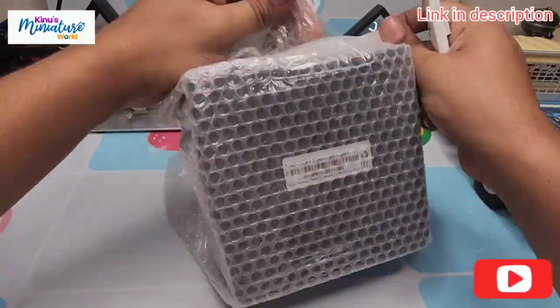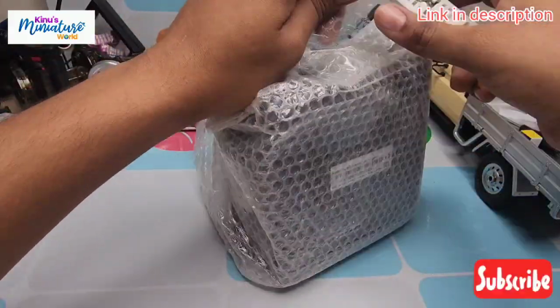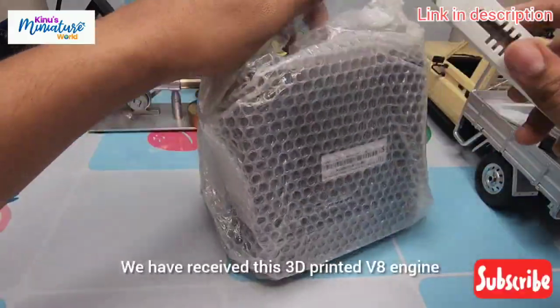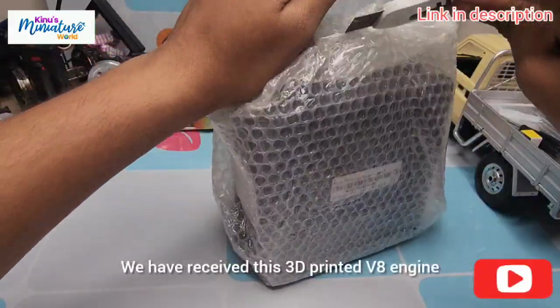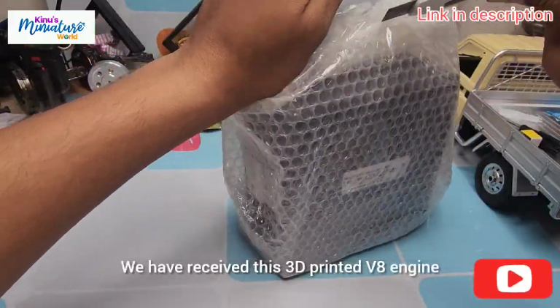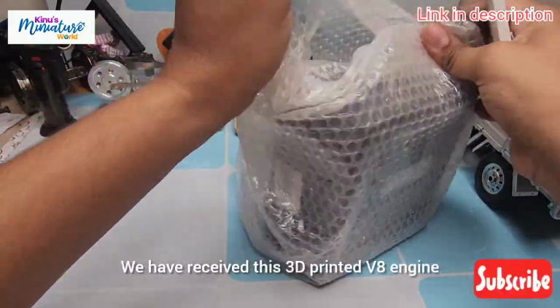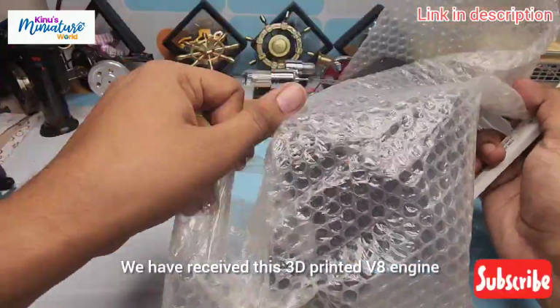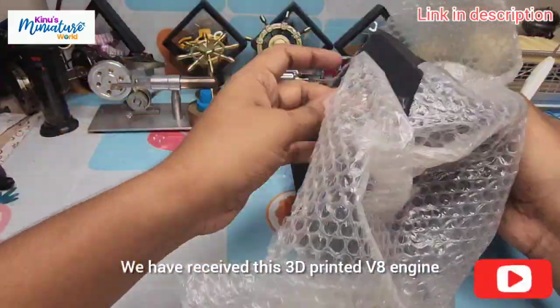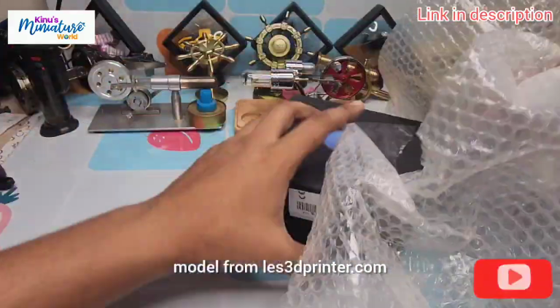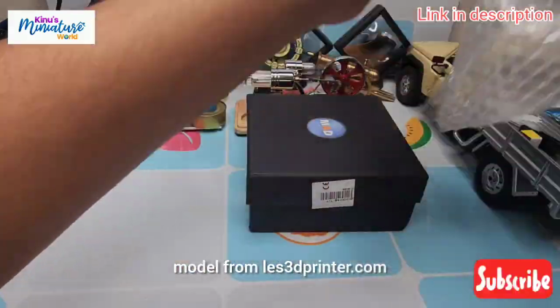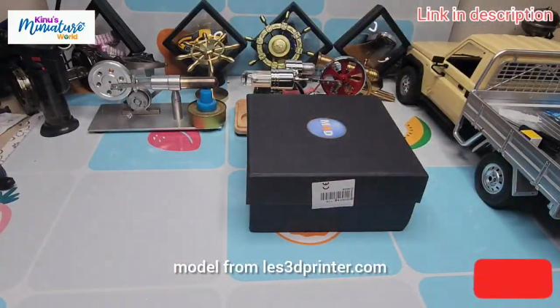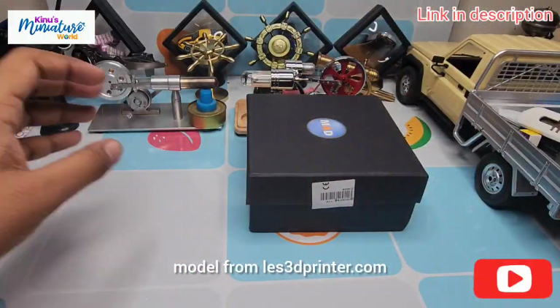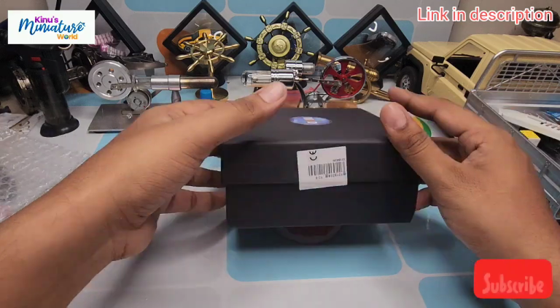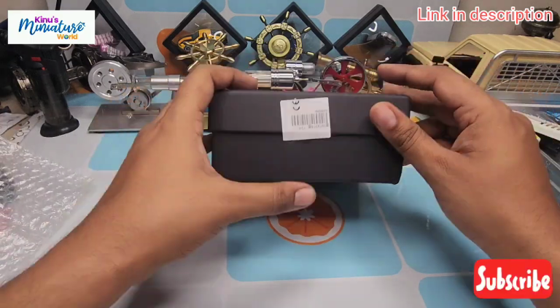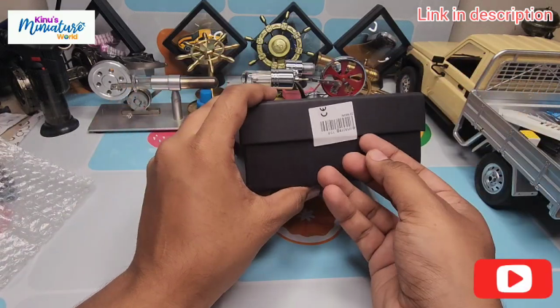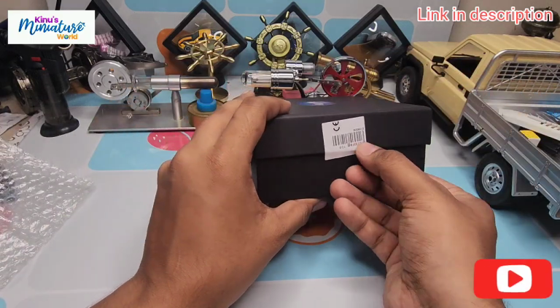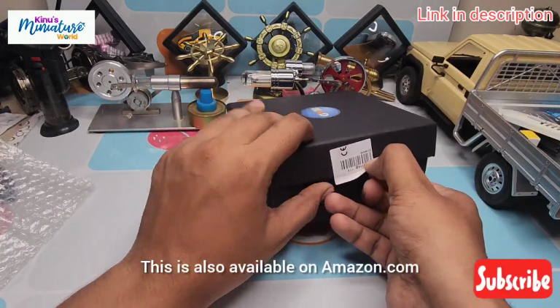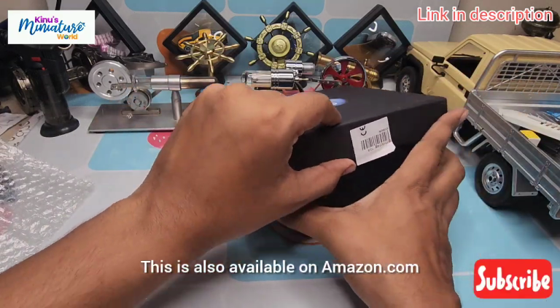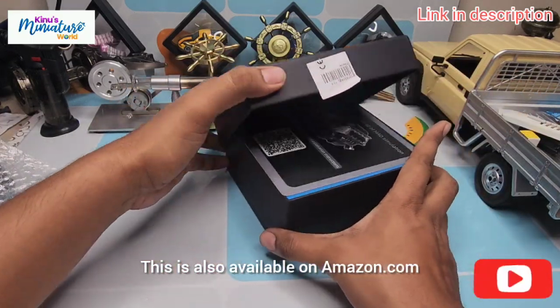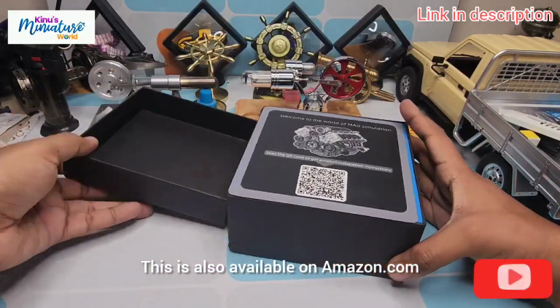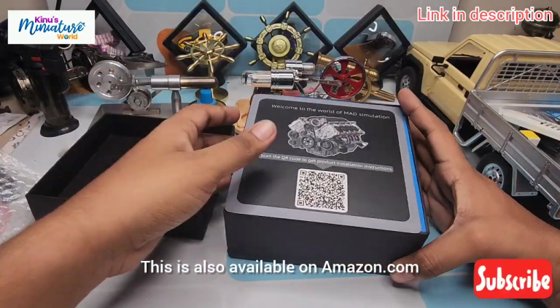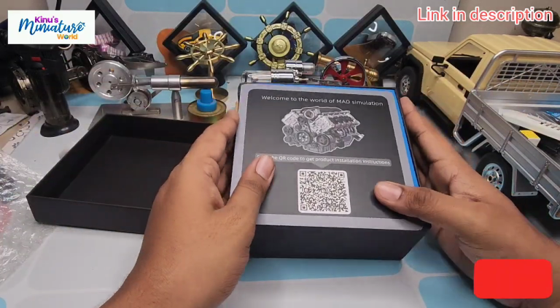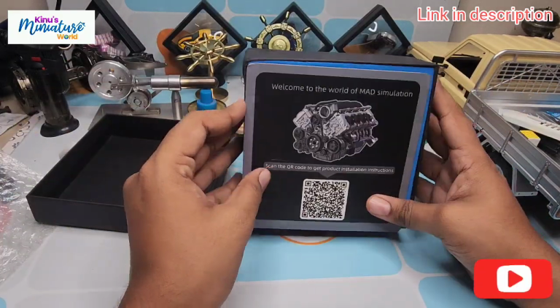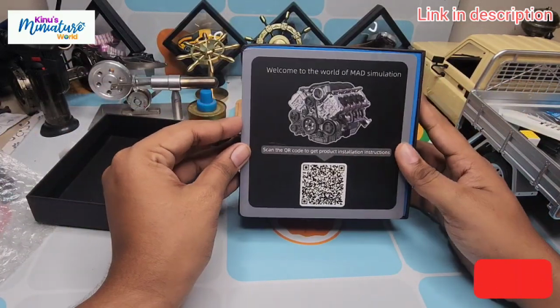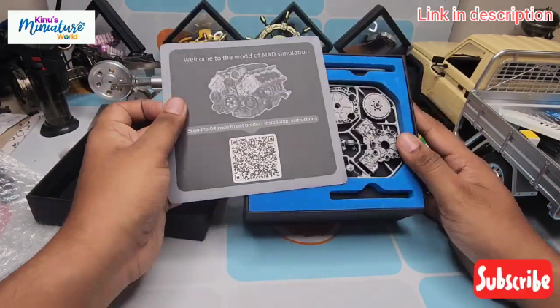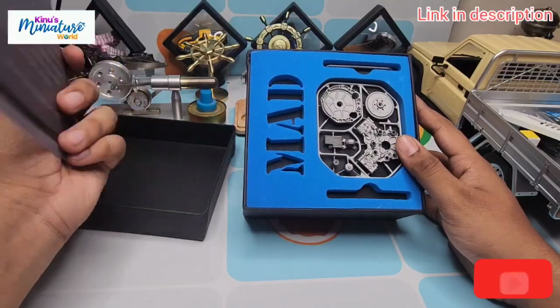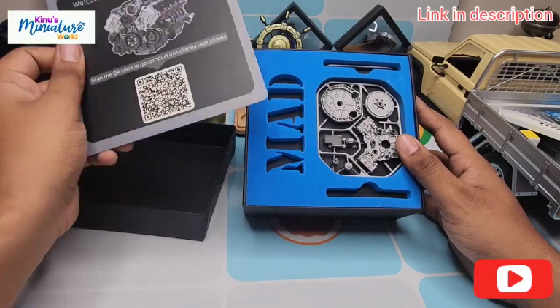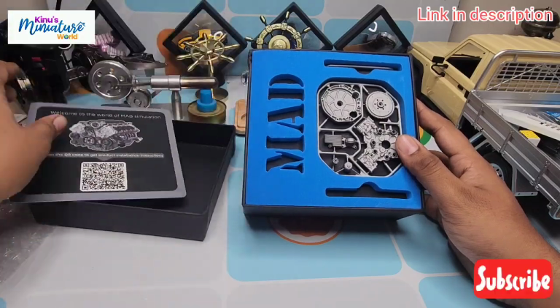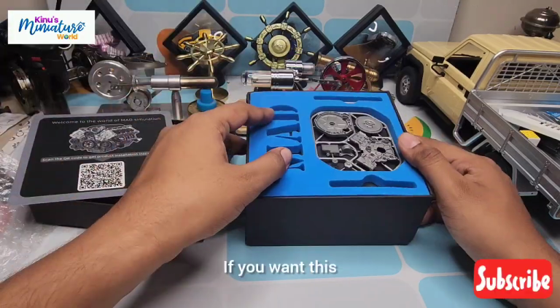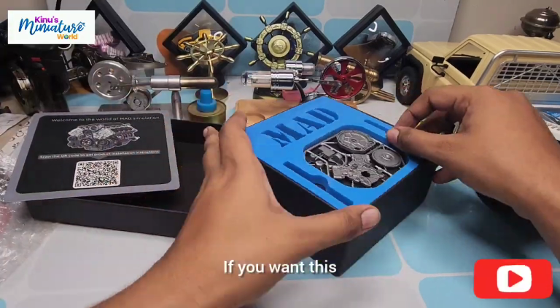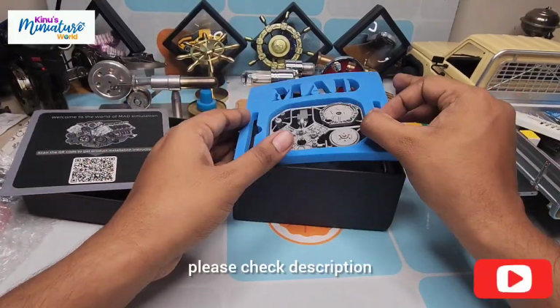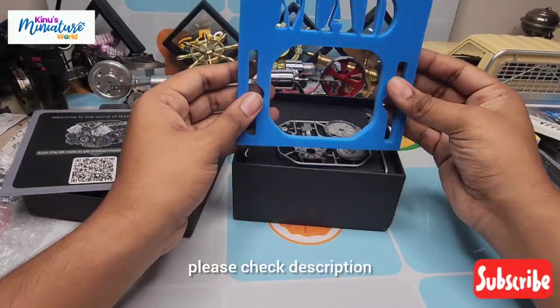We received this 3D printed V8 engine model from LESS 3D Printer Key.com. This is also available on Amazon.com. If you want this, please check the description.